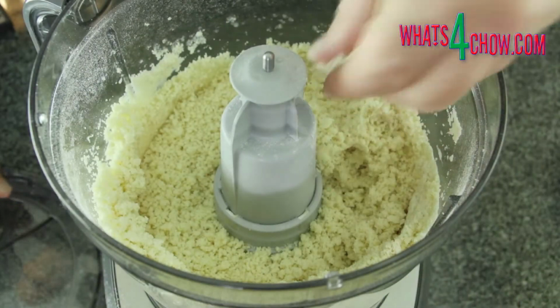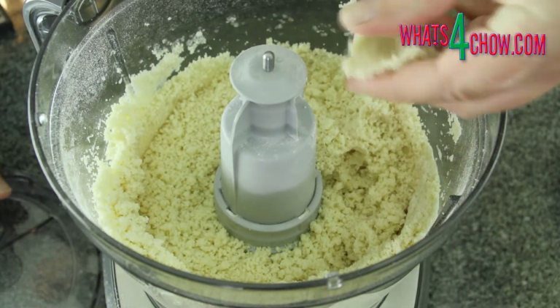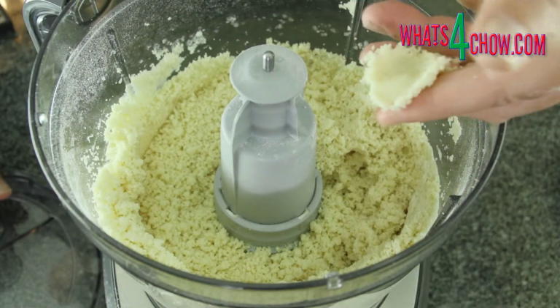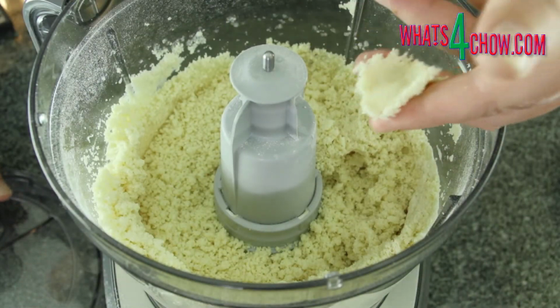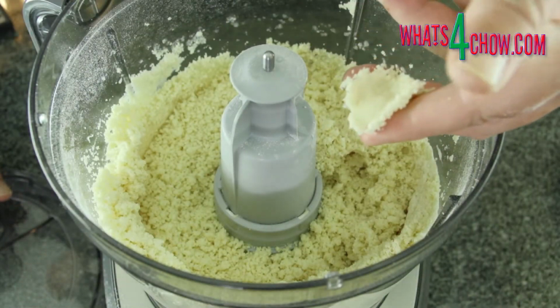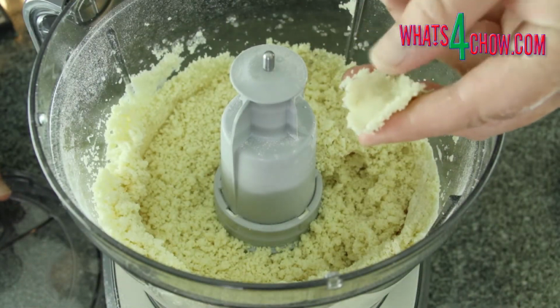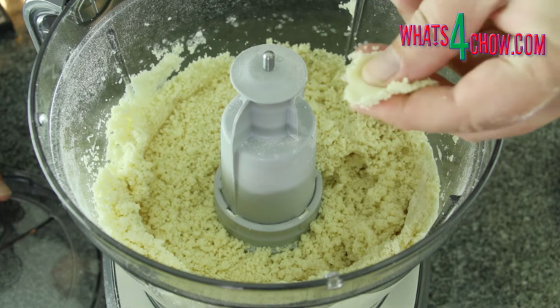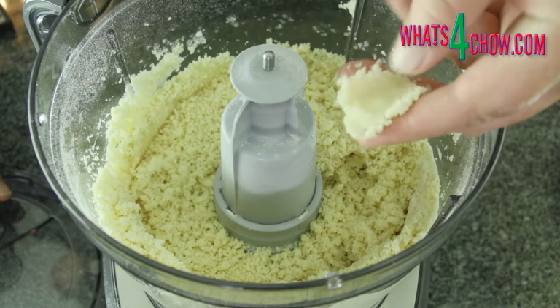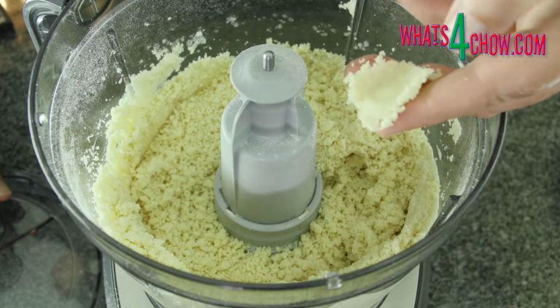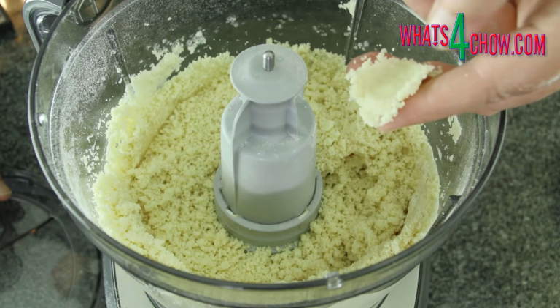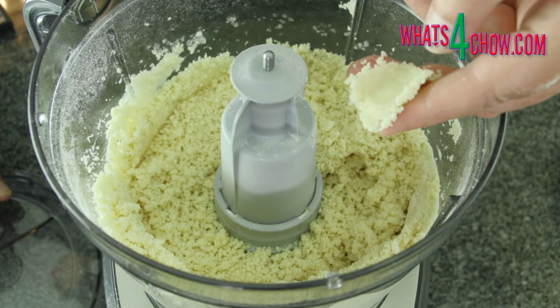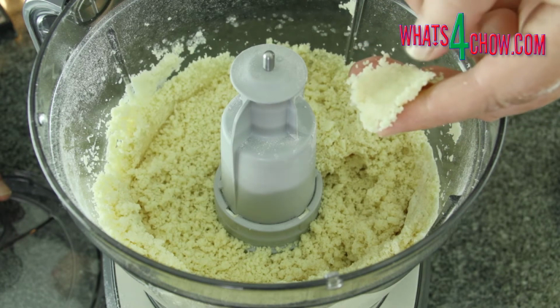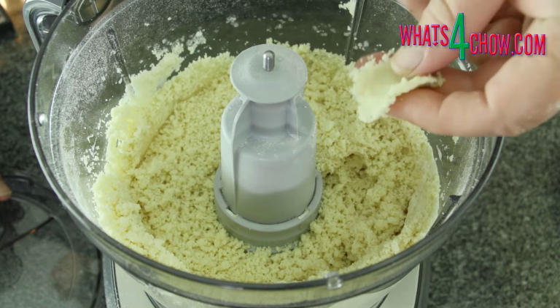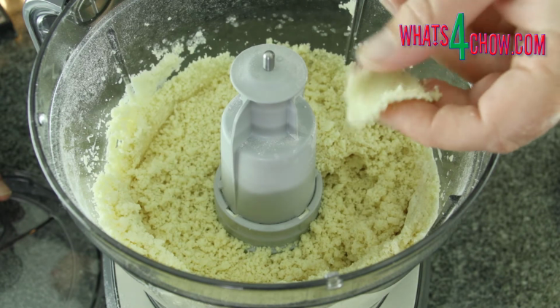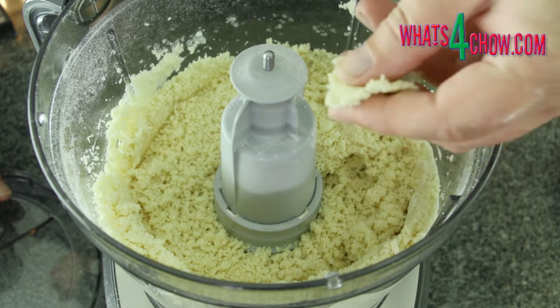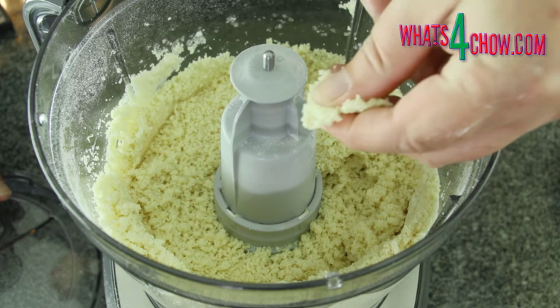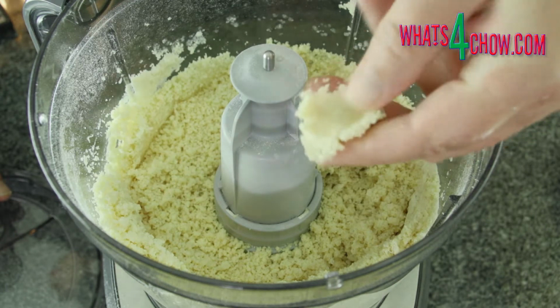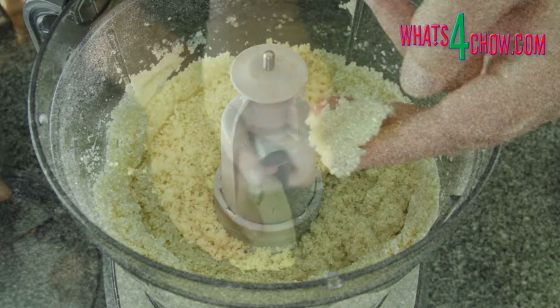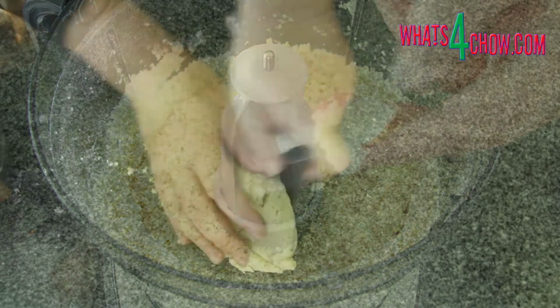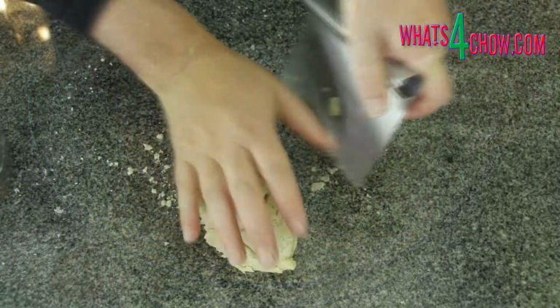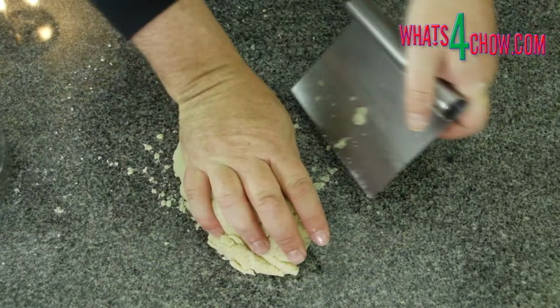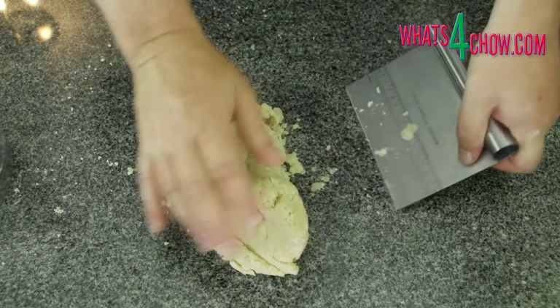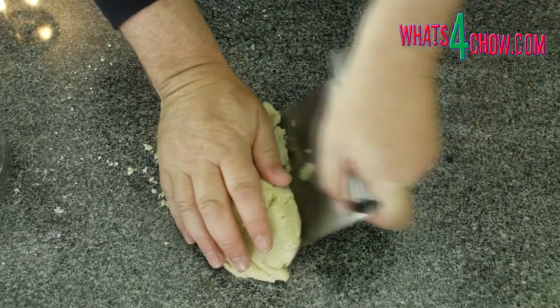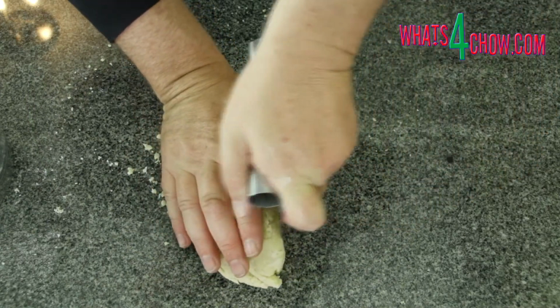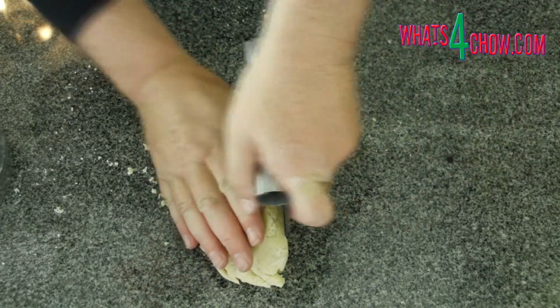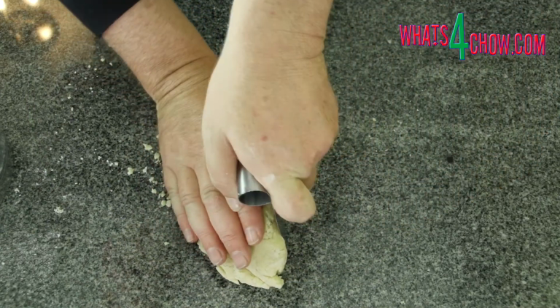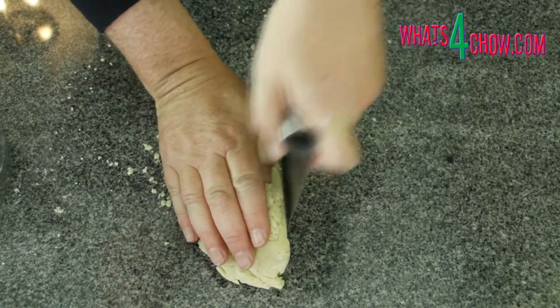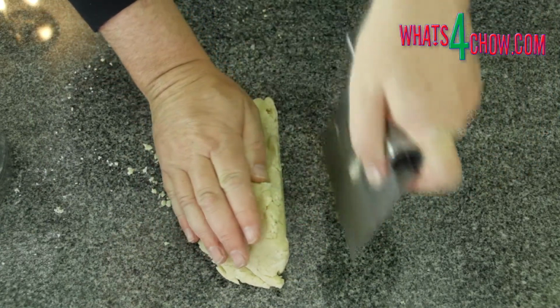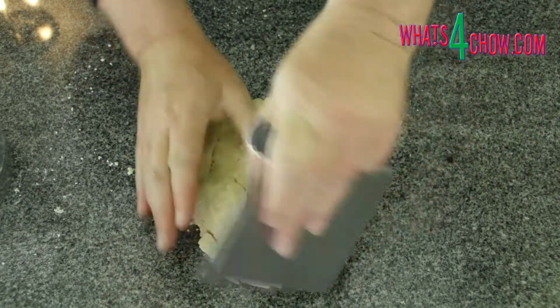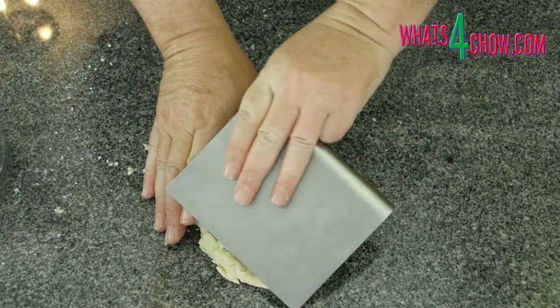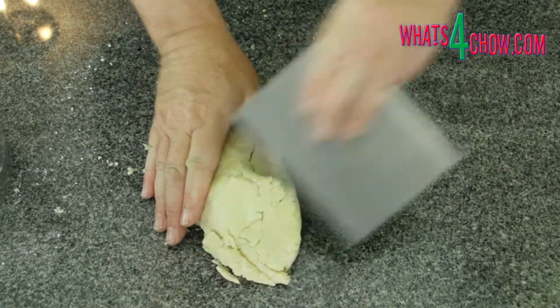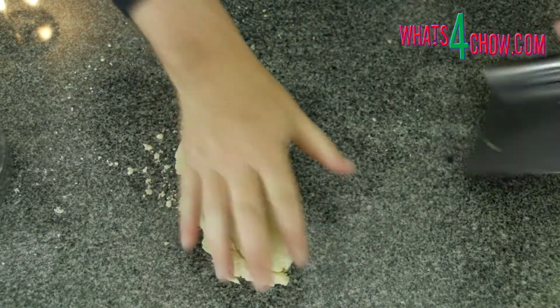You can test the dough by pressing it between your fingers — if it holds together it is ready. Turn the crumbly mass out onto your work surface and compress it into a block.